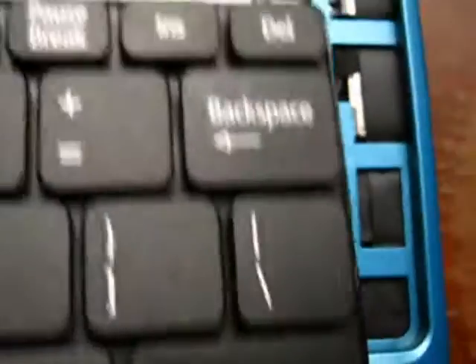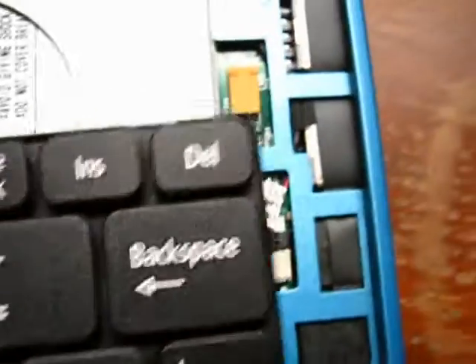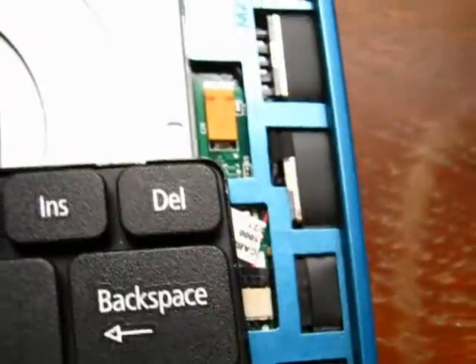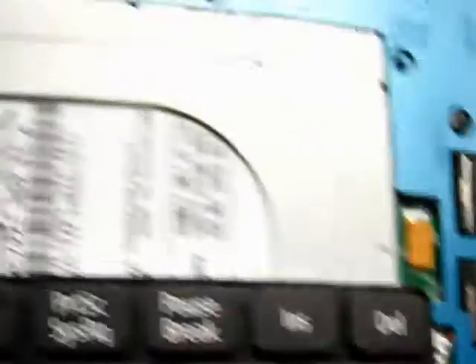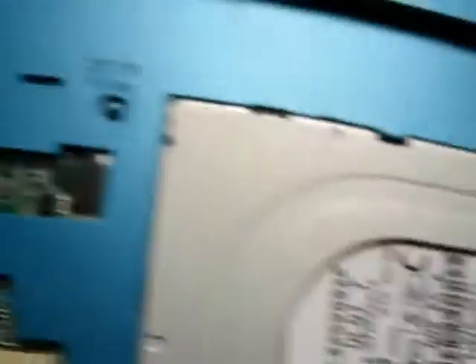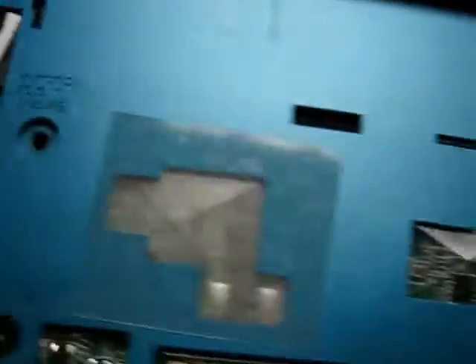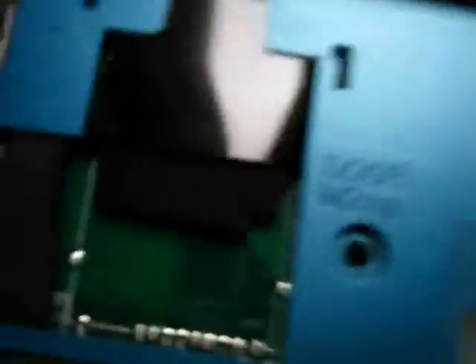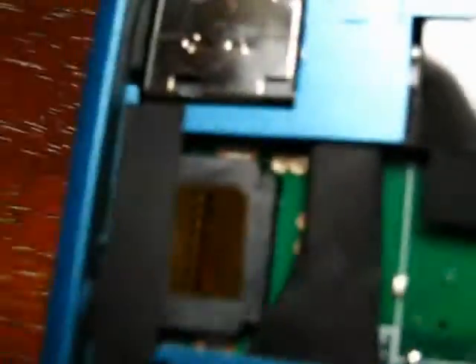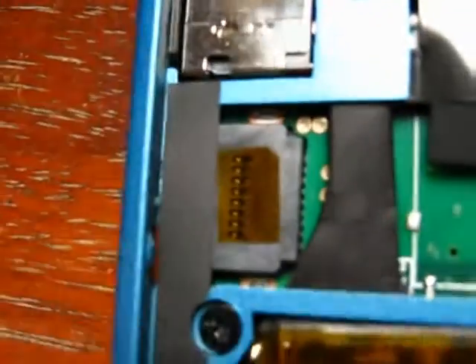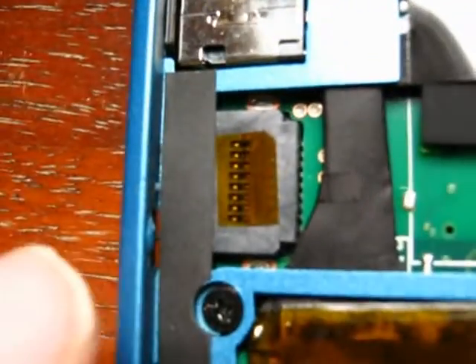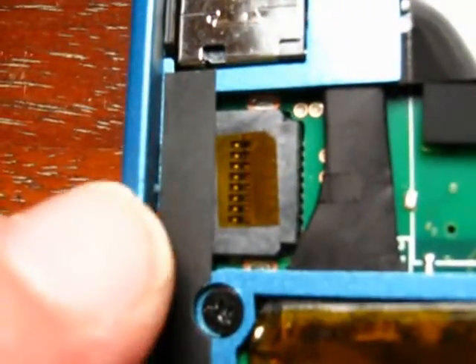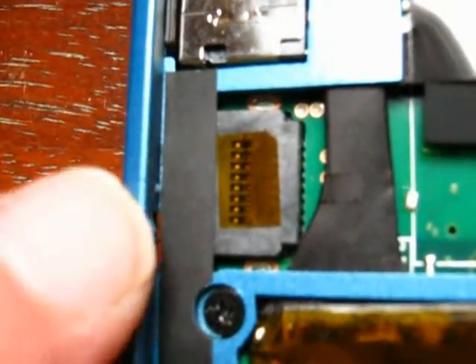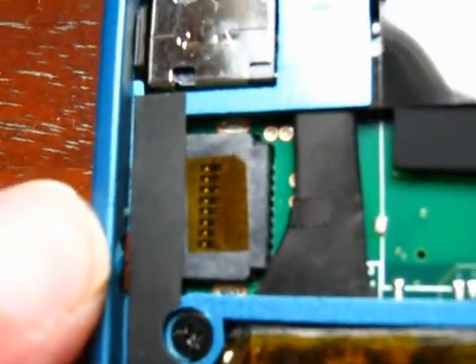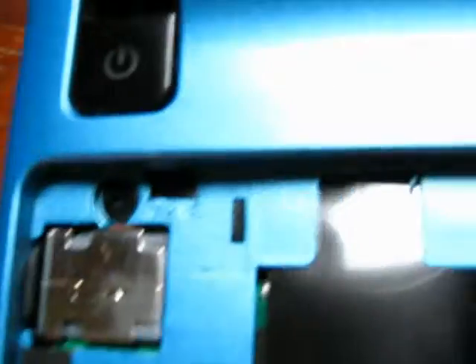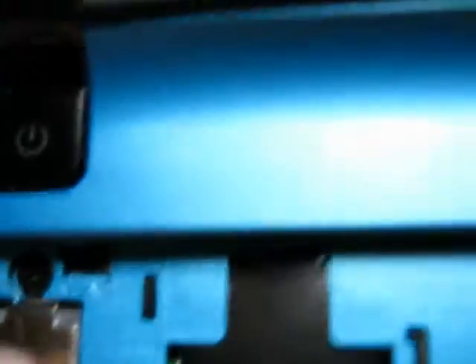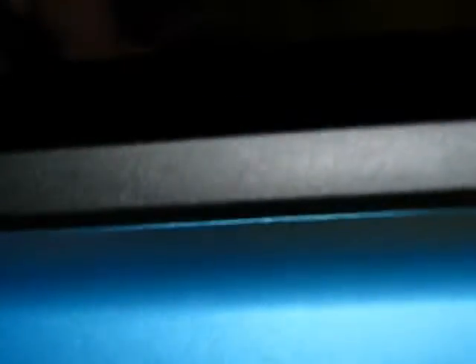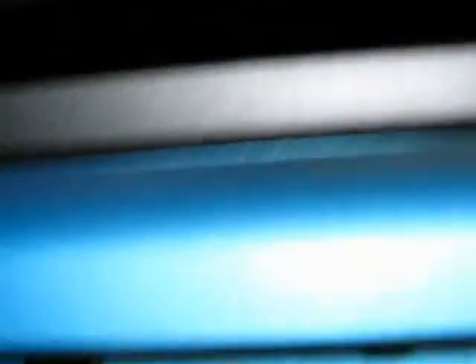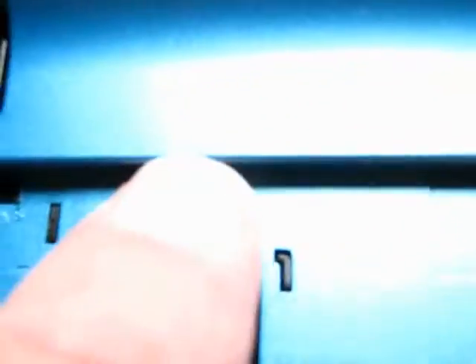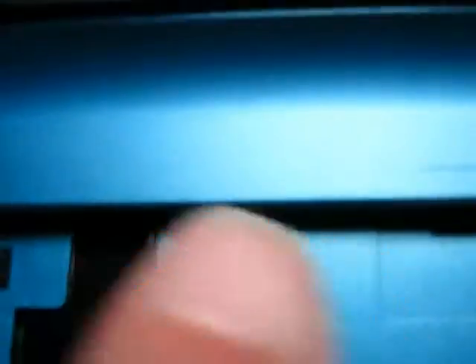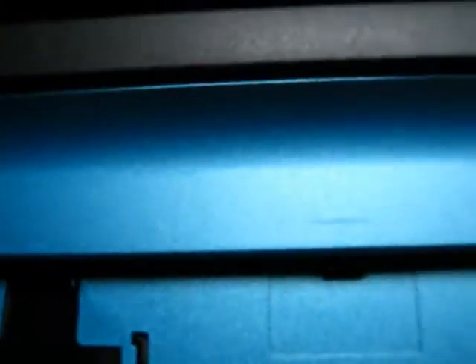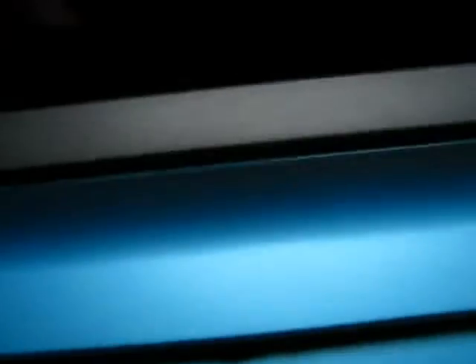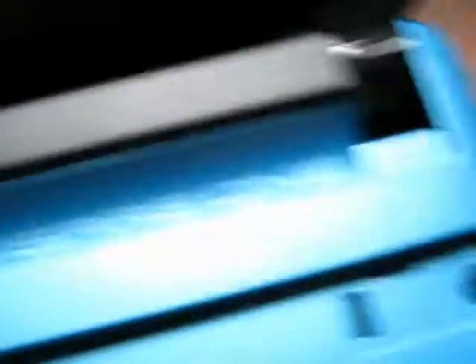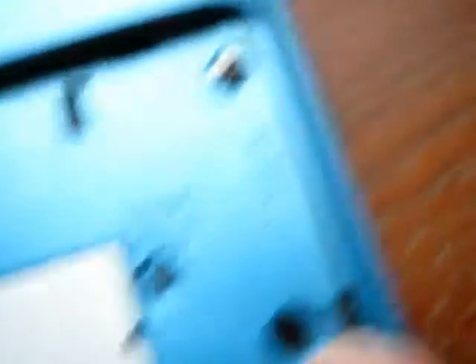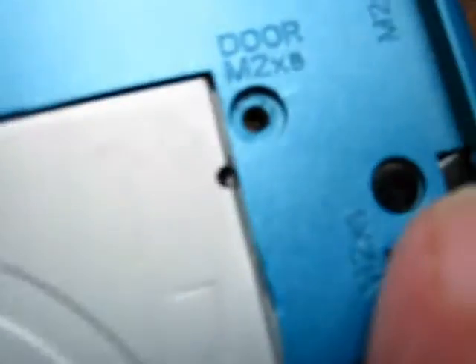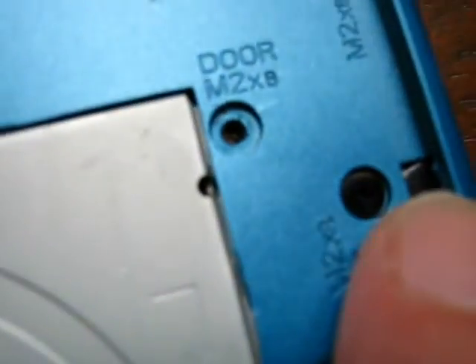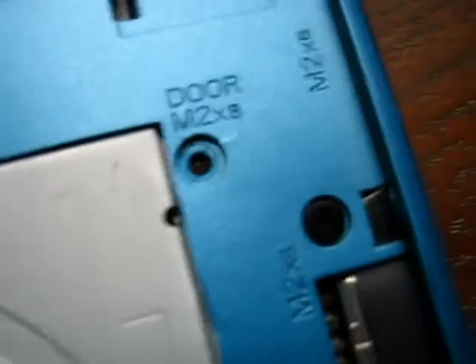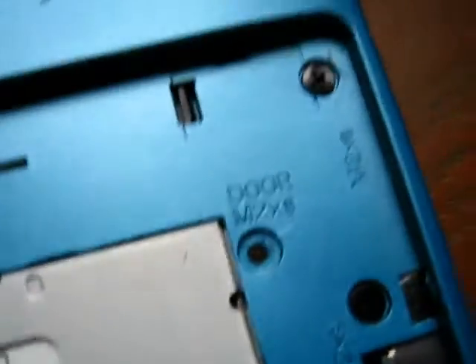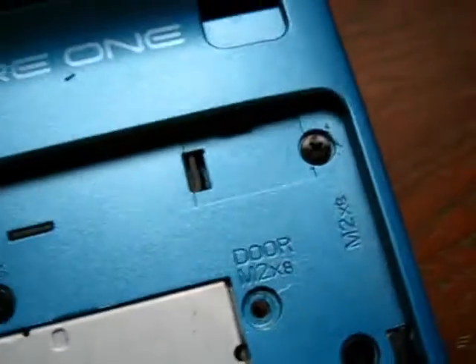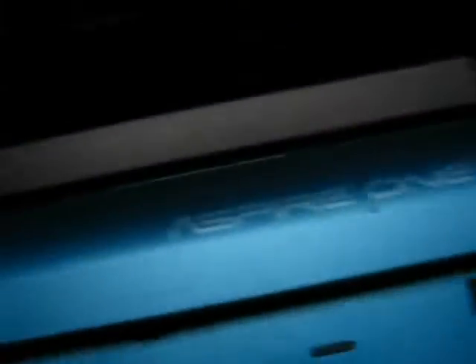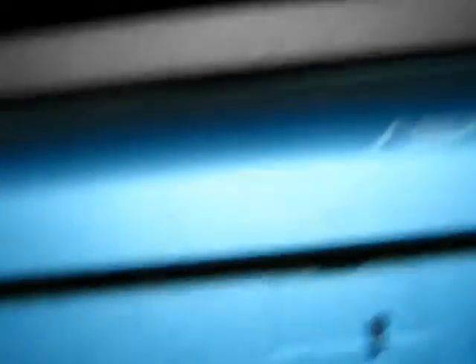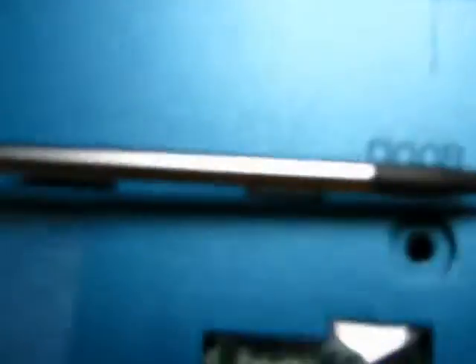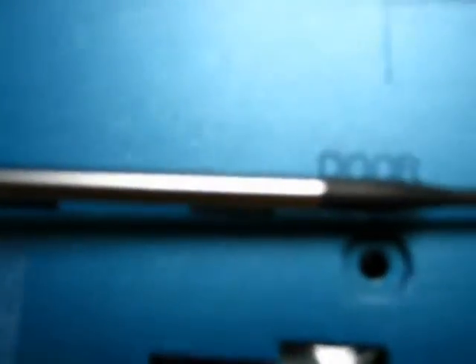There are five or six points you have to pry apart on the keypad — there's a tab right there, four along the top, and one along this side here. I used a small precision flat blade screwdriver for that.